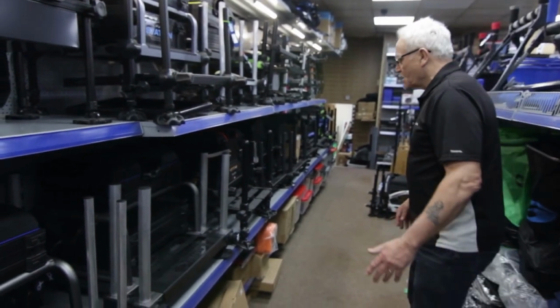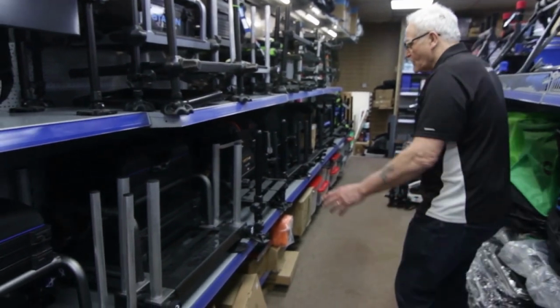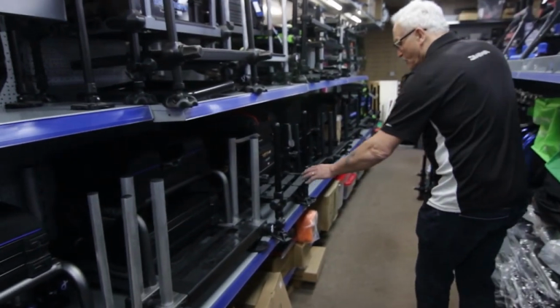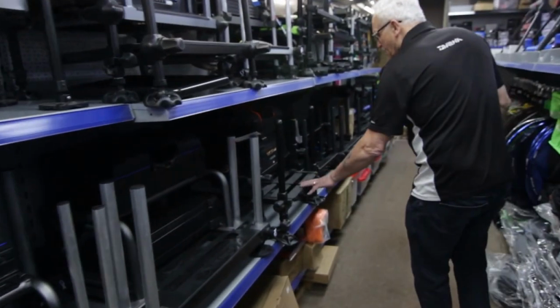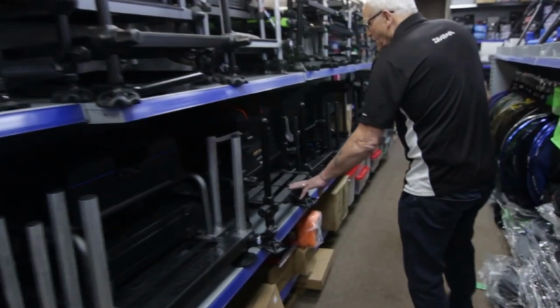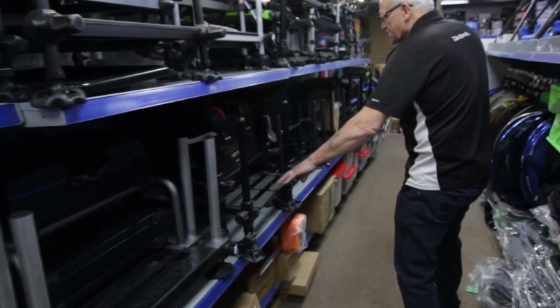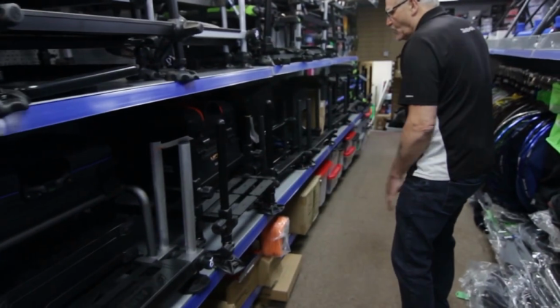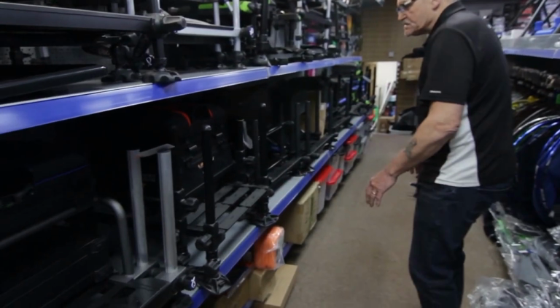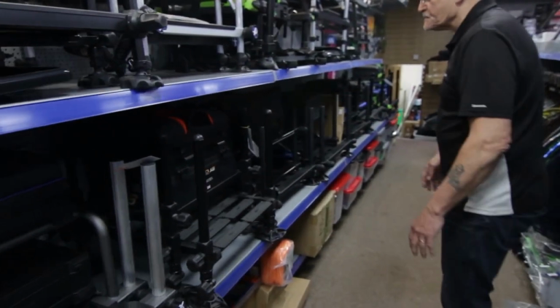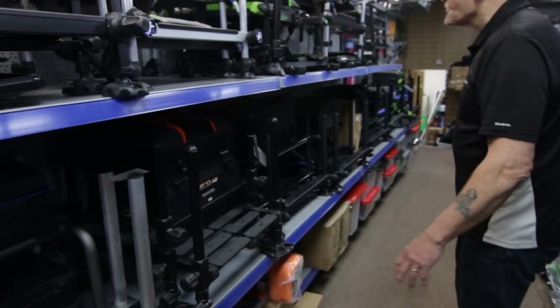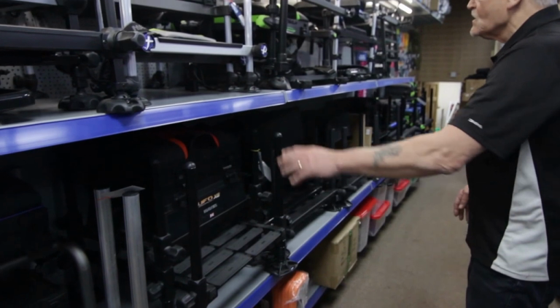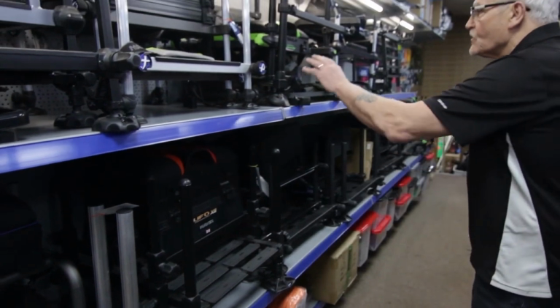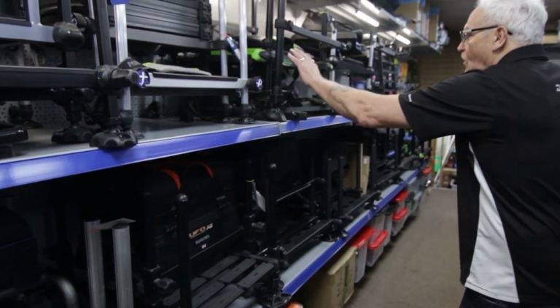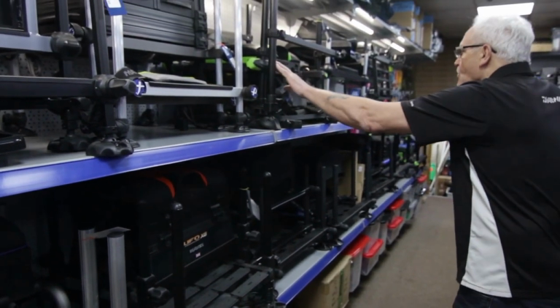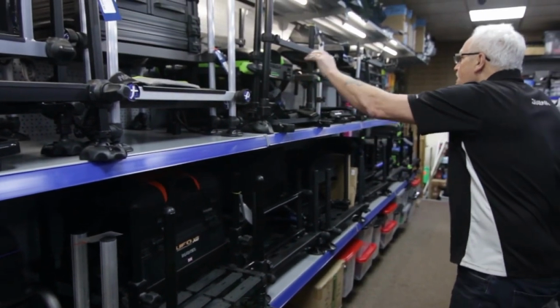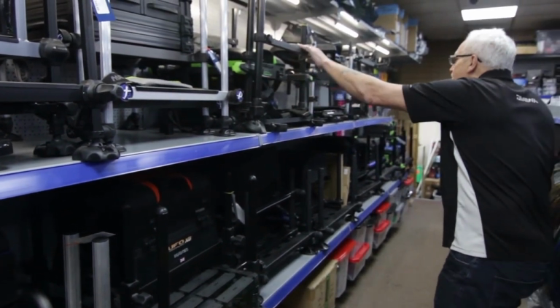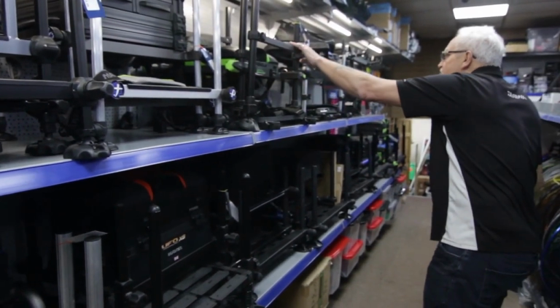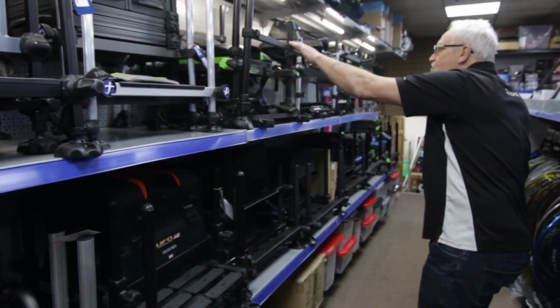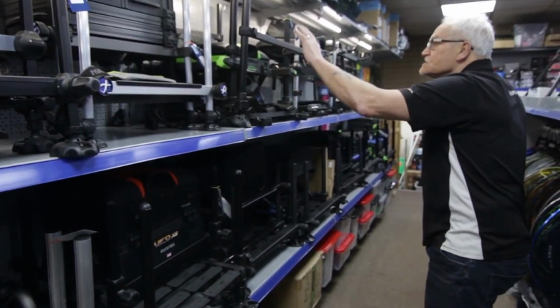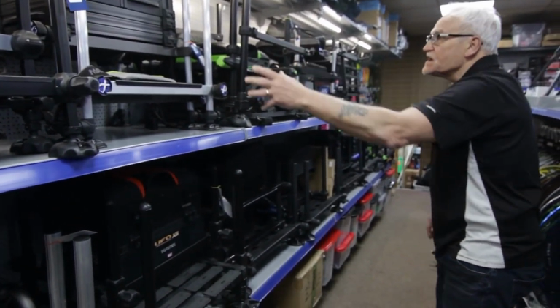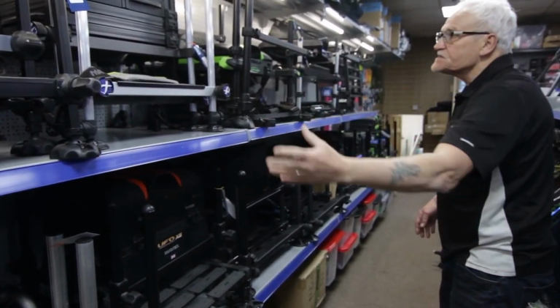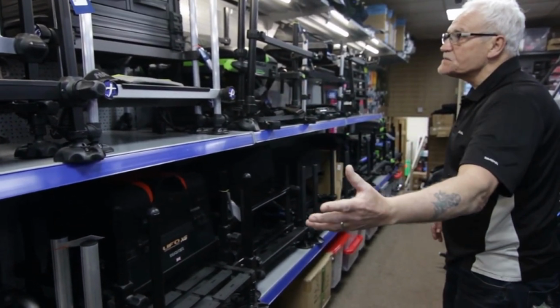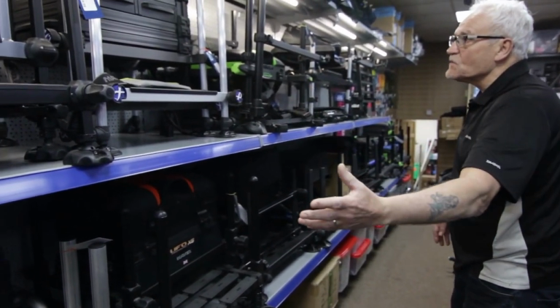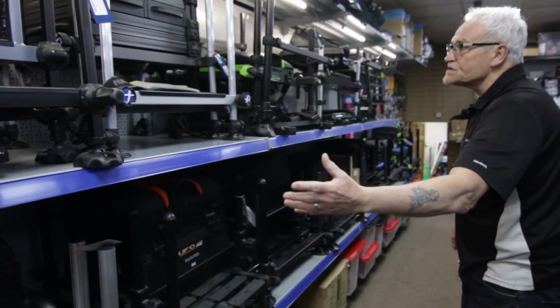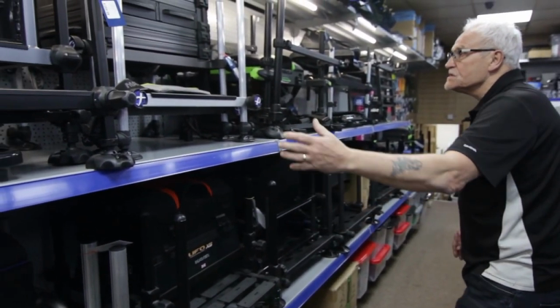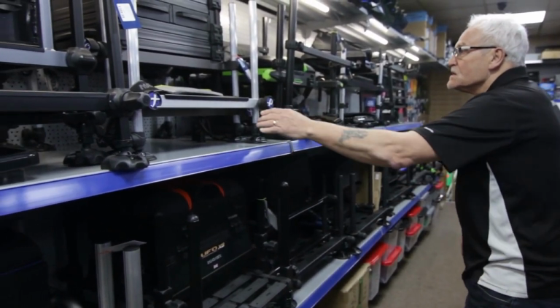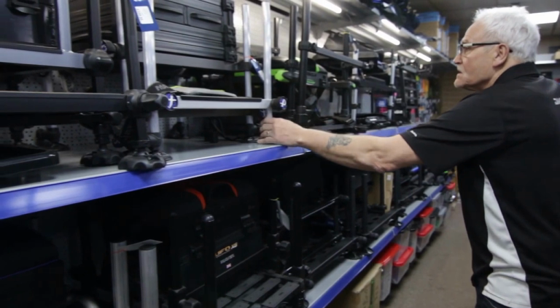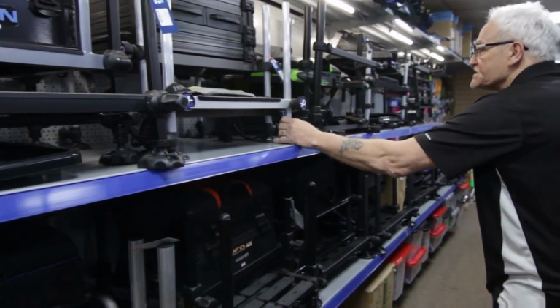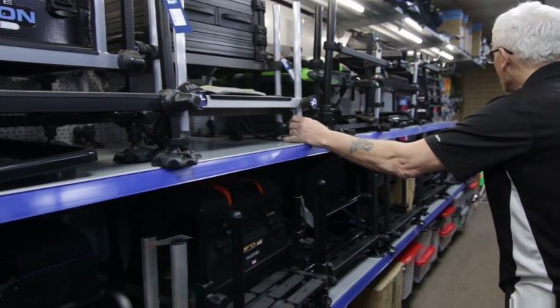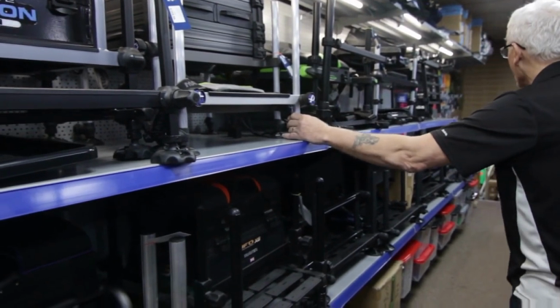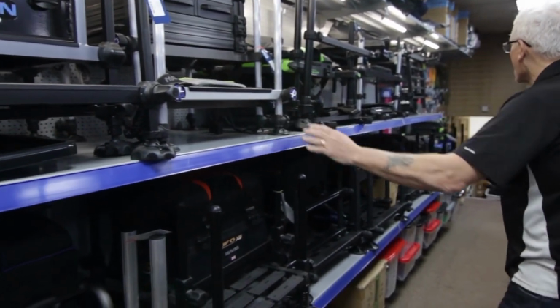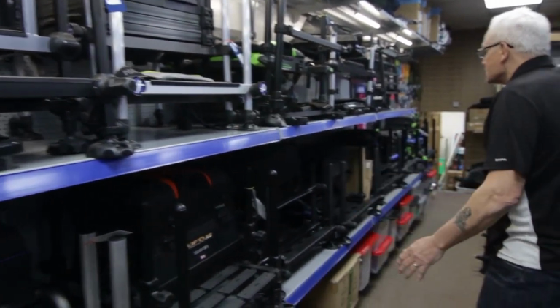We've got the Mave seat boxes, we've got all the Mave stools, chest-type seat boxes — and there's also the Fox boxes.